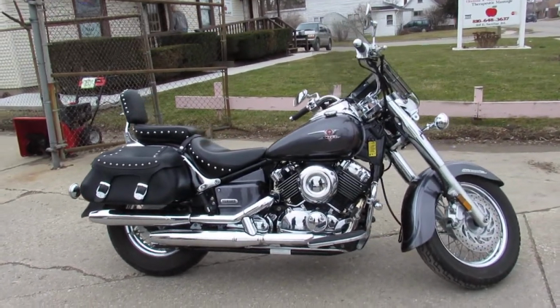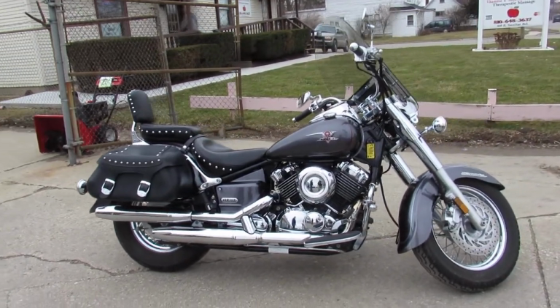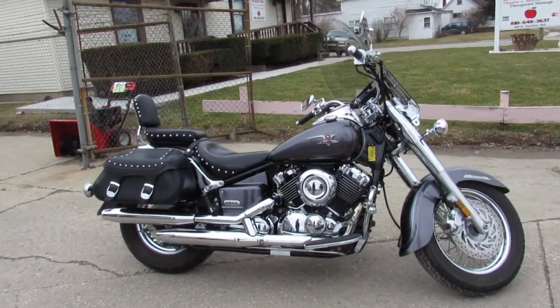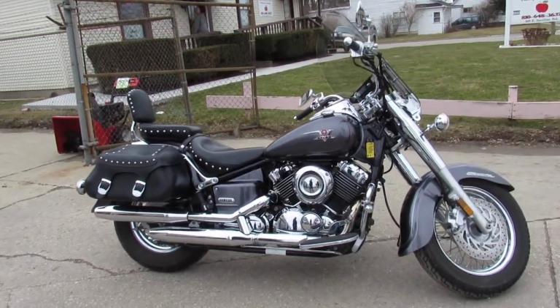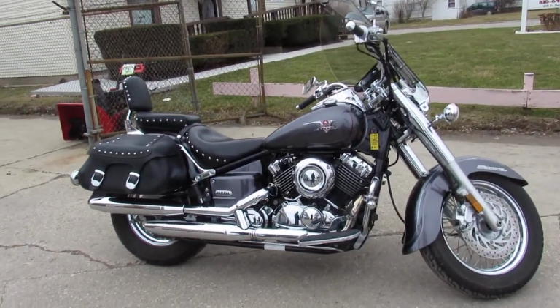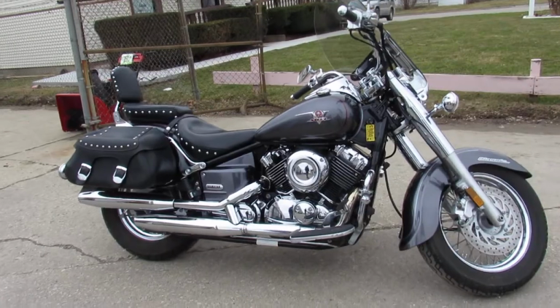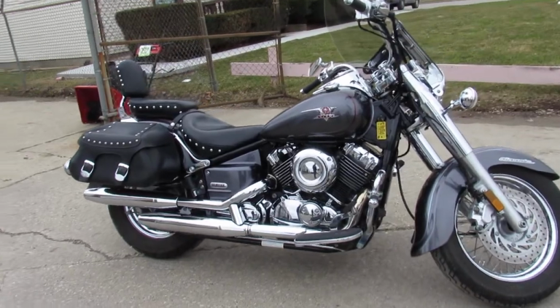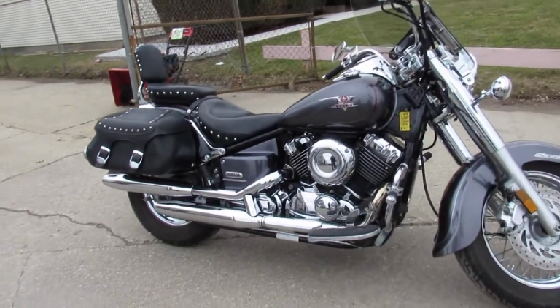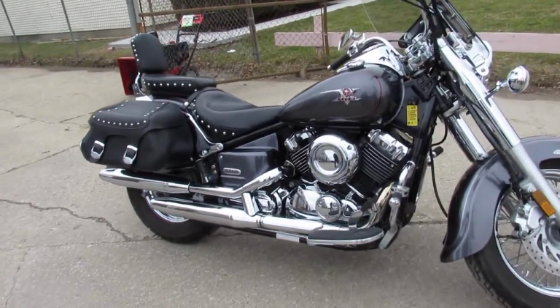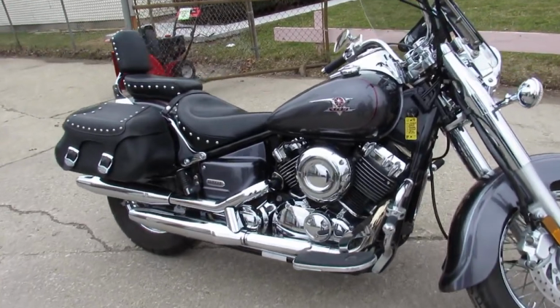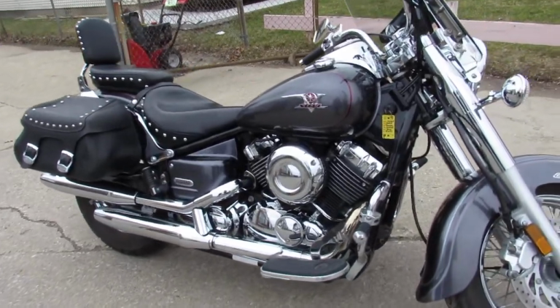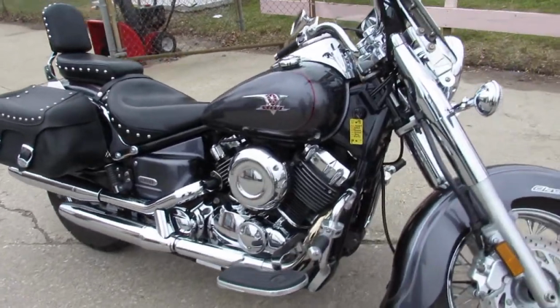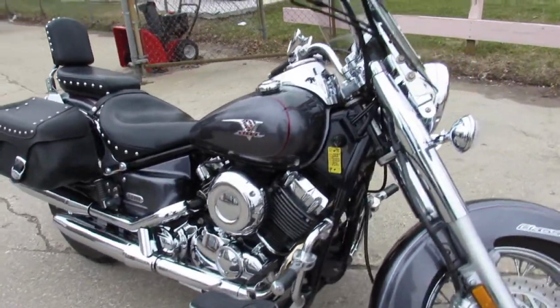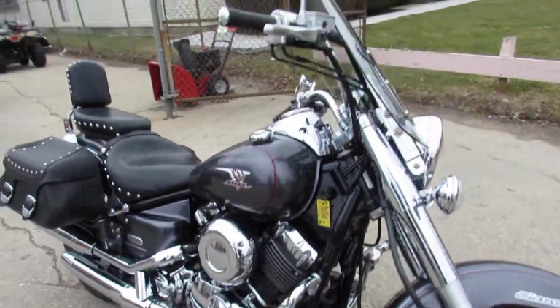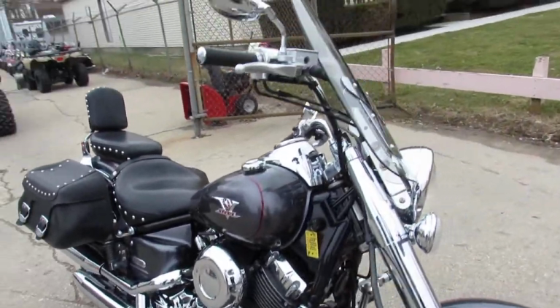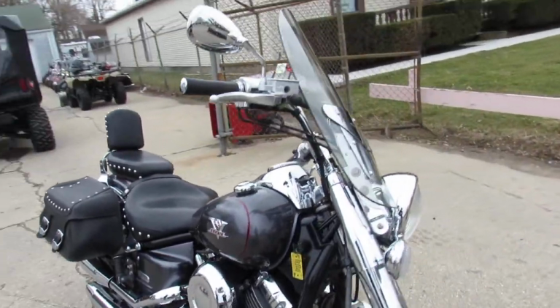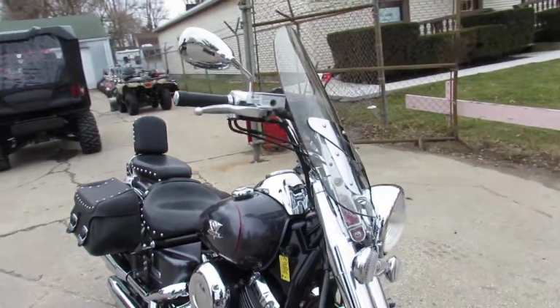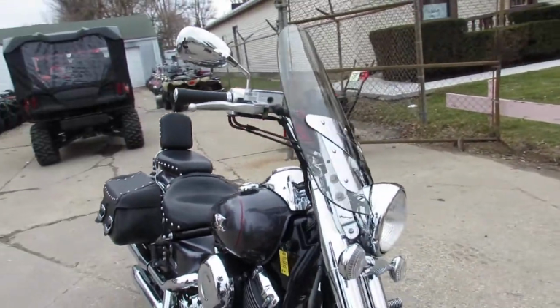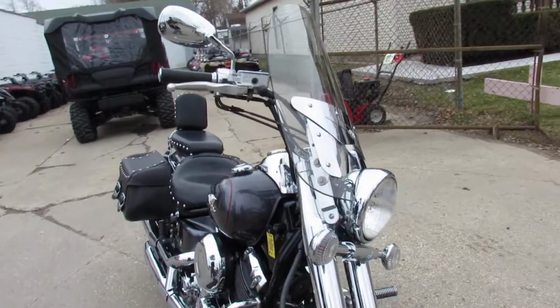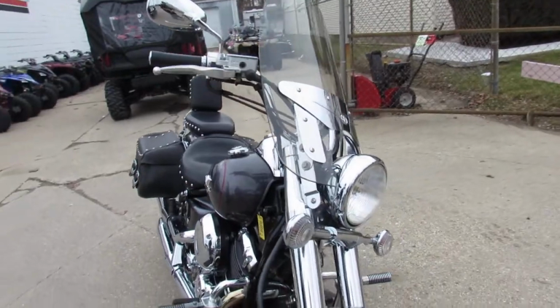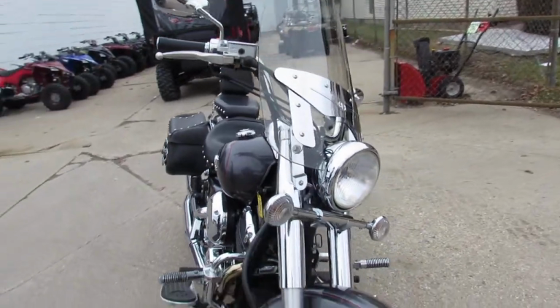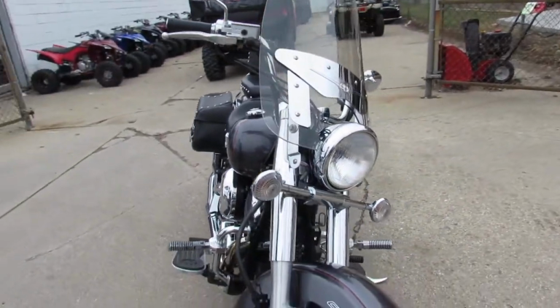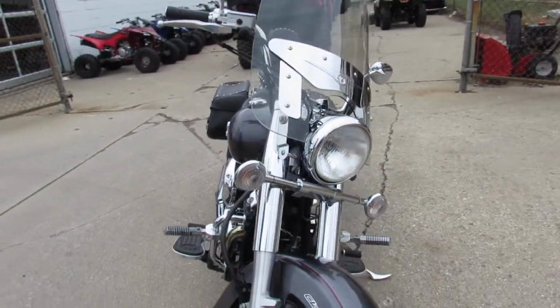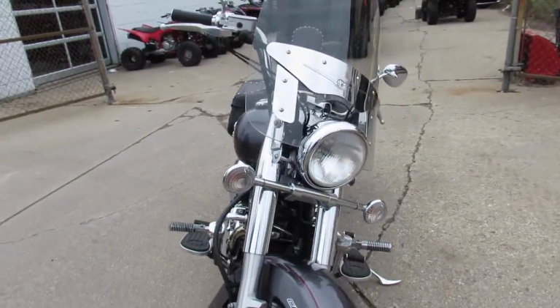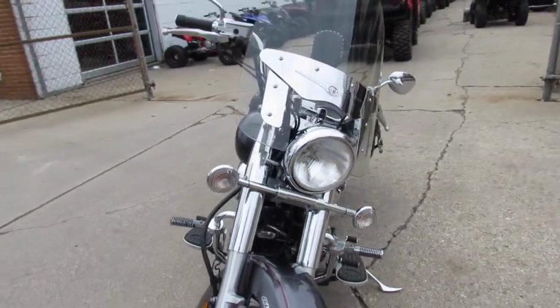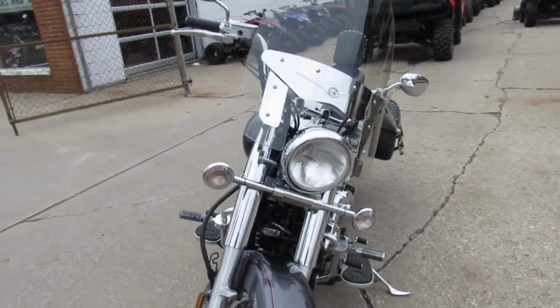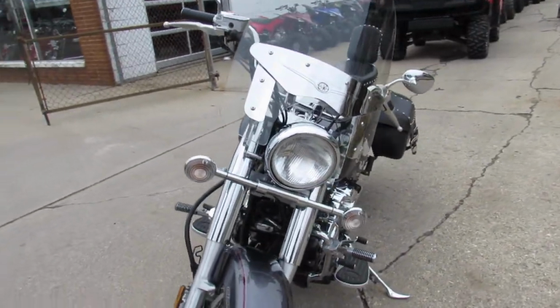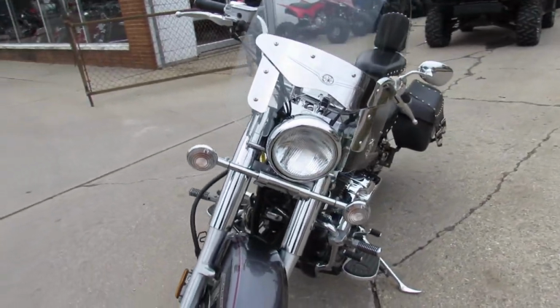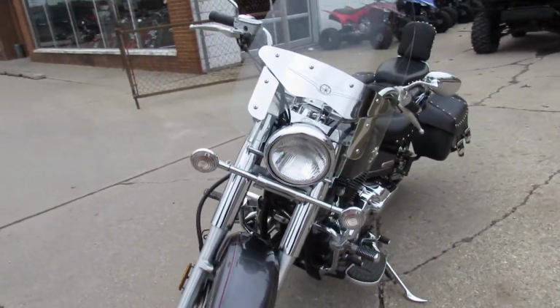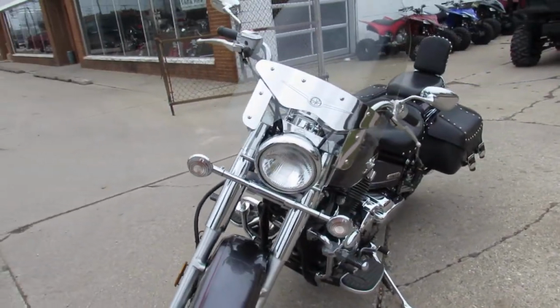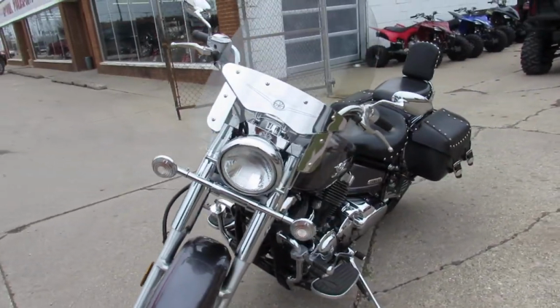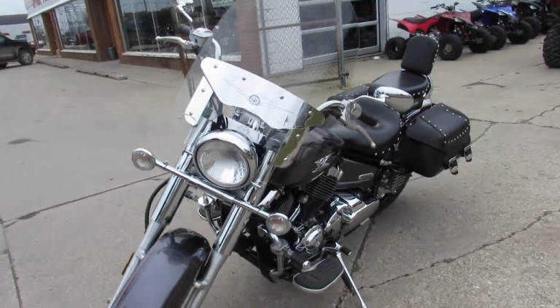We have financing programs for everybody. We have delivery, layaway programs. If you want a bike, we'll find a way to make it happen. Give us a call at 1-88-RIDE 990.